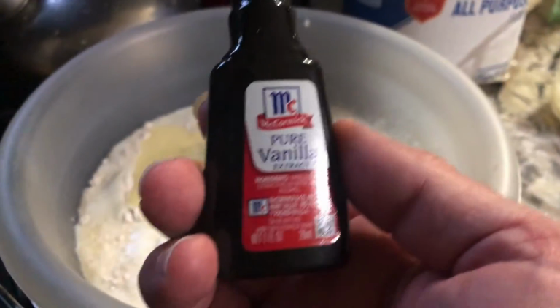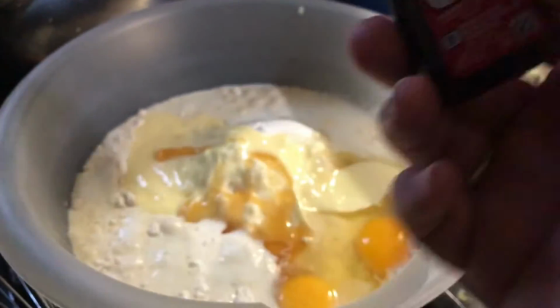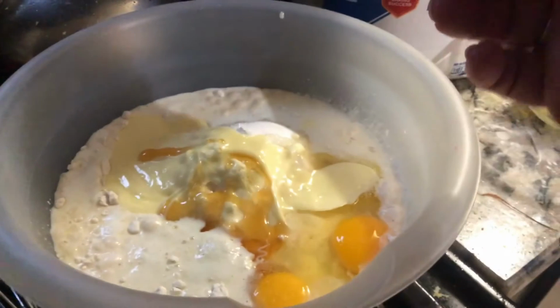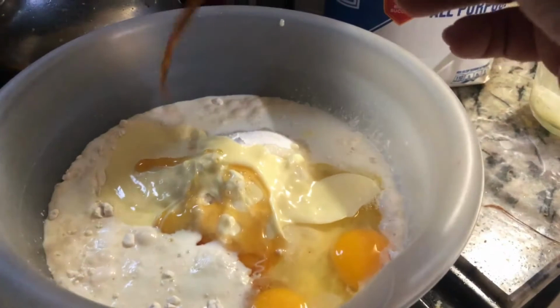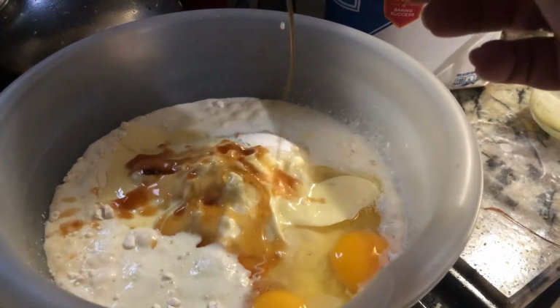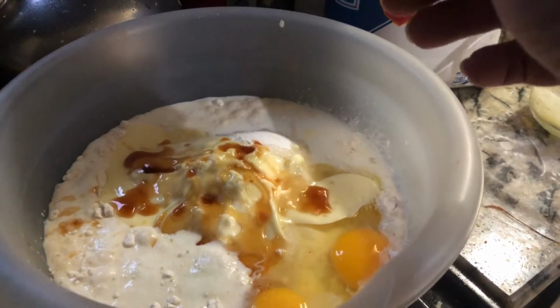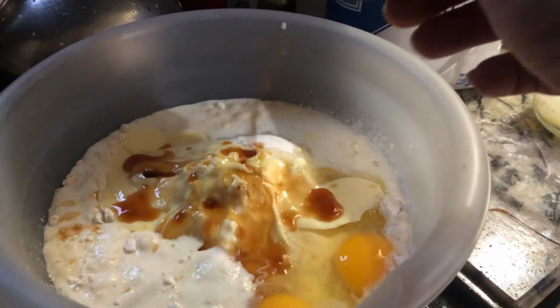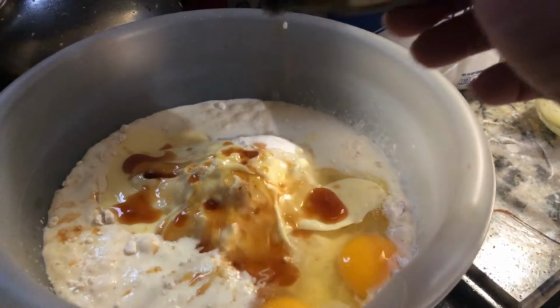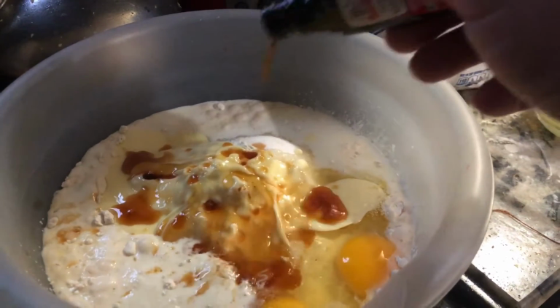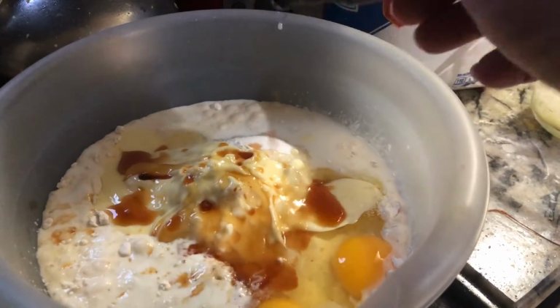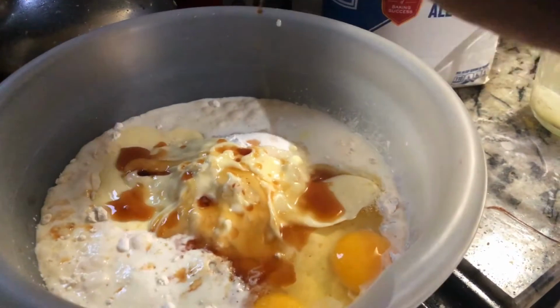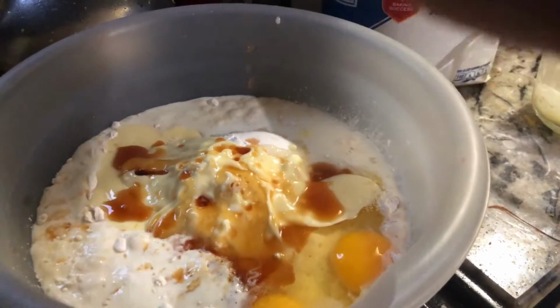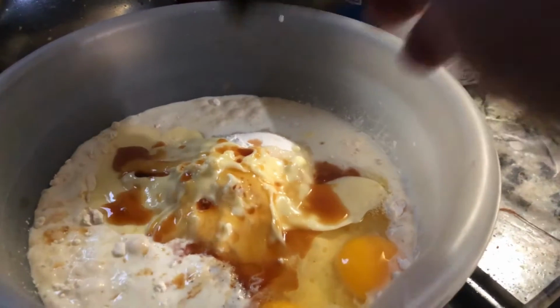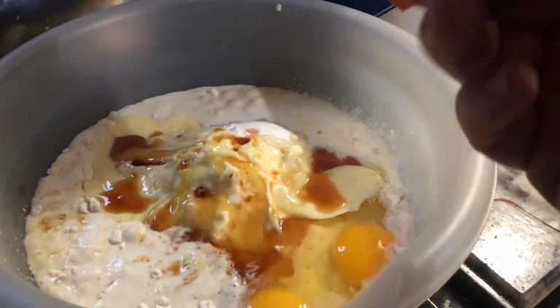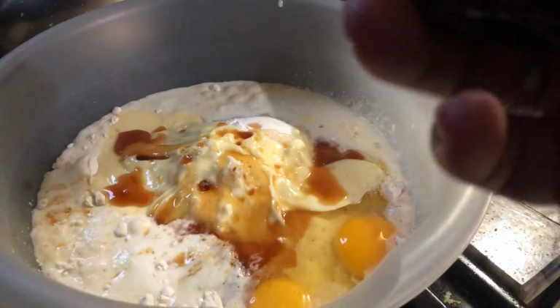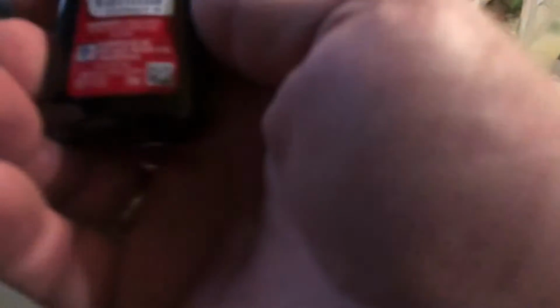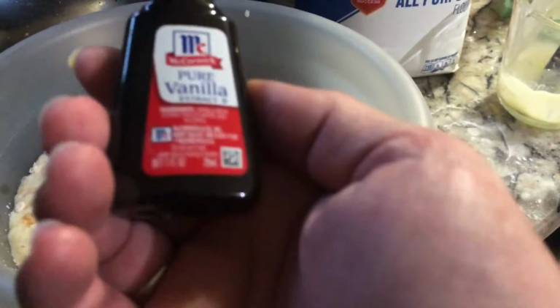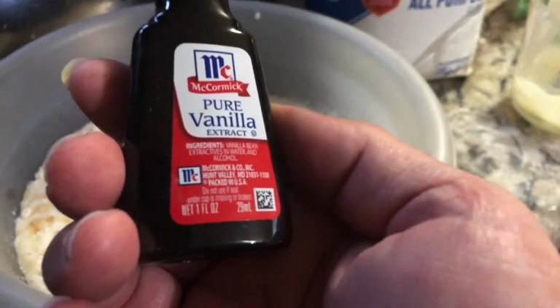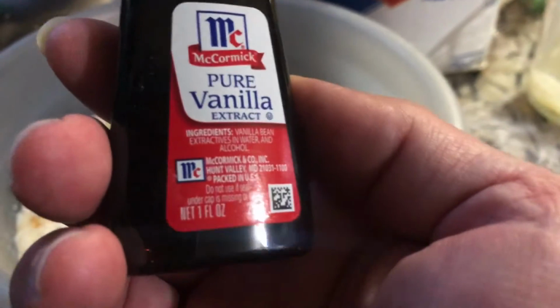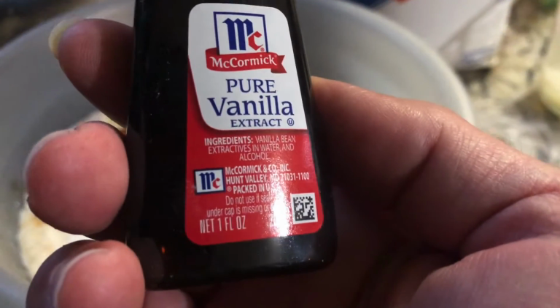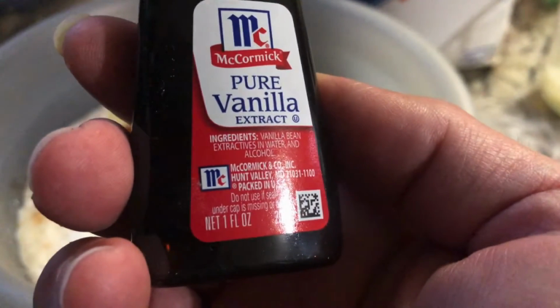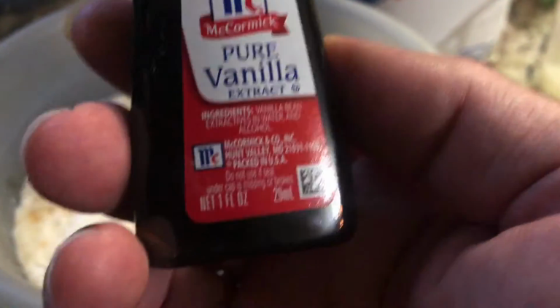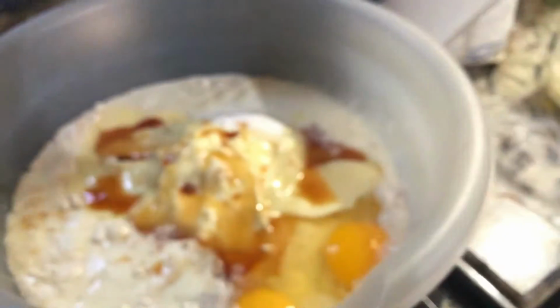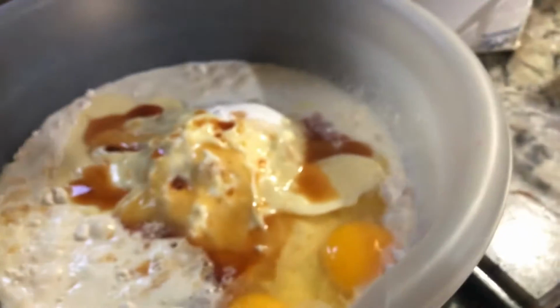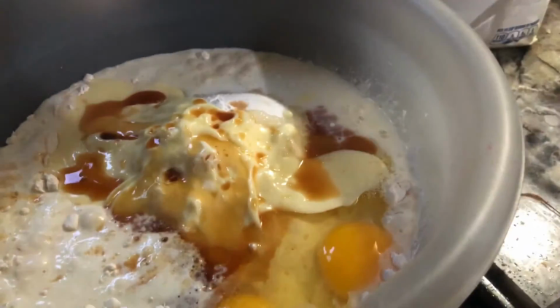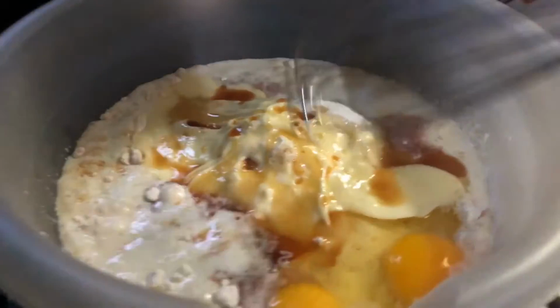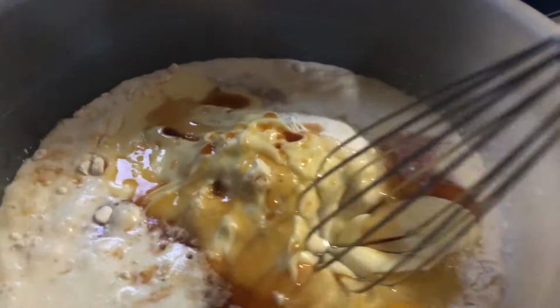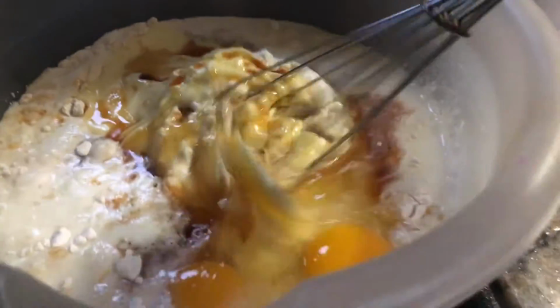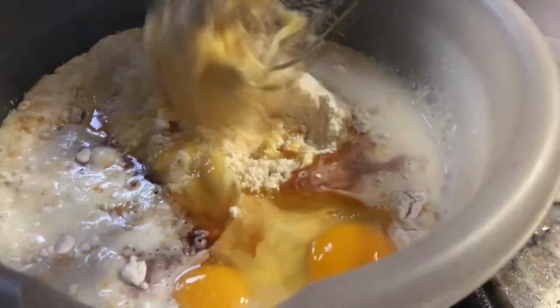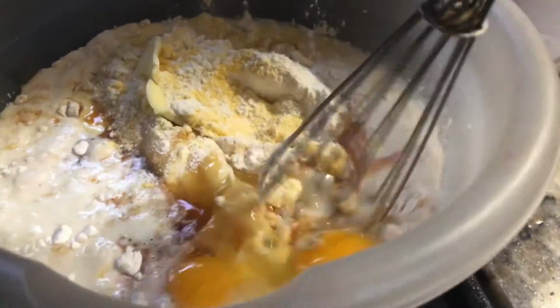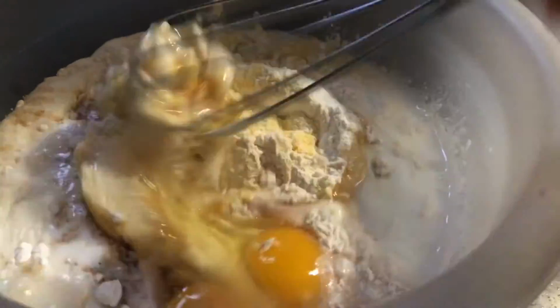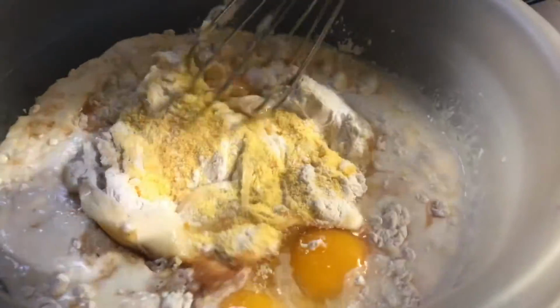Two teaspoons of real vanilla extract. Real vanilla, not imitation. Real. So now you've got to mix all these ingredients.